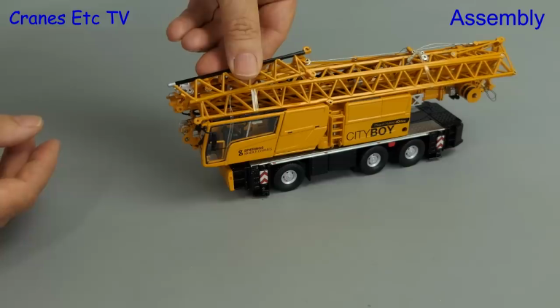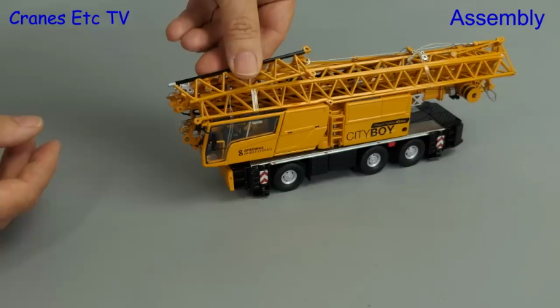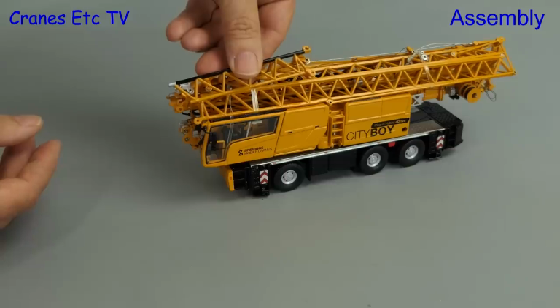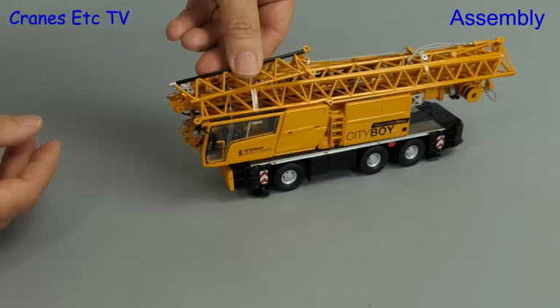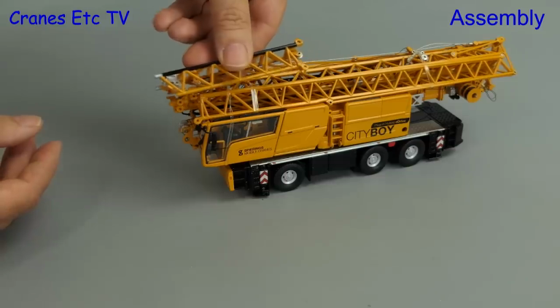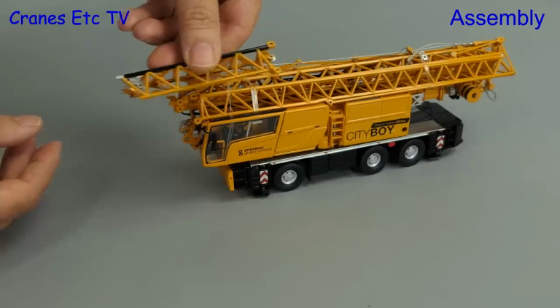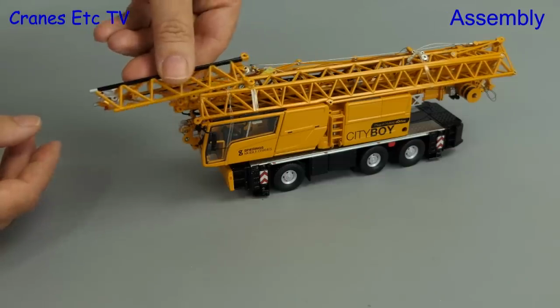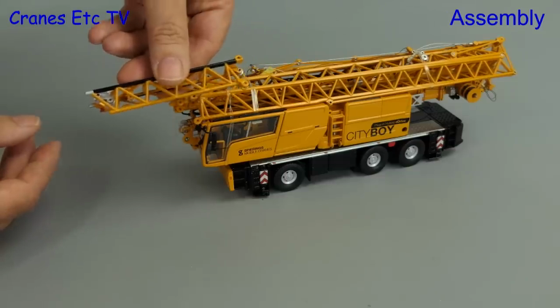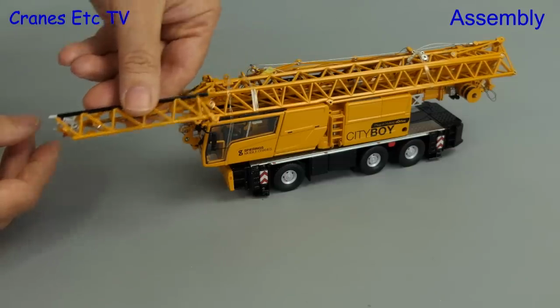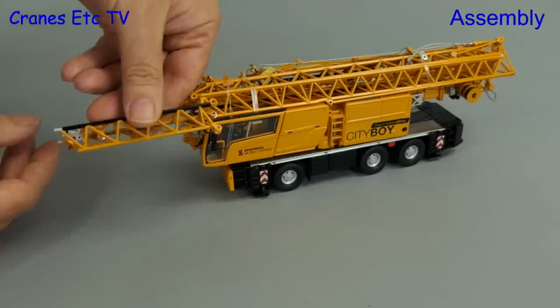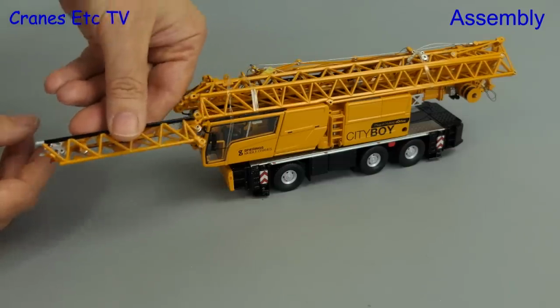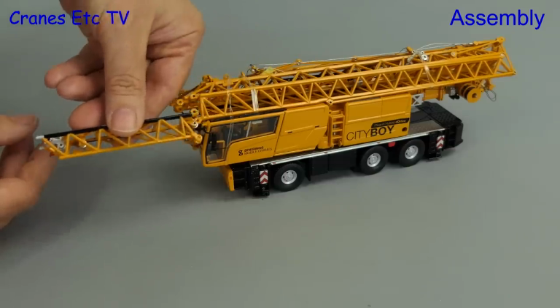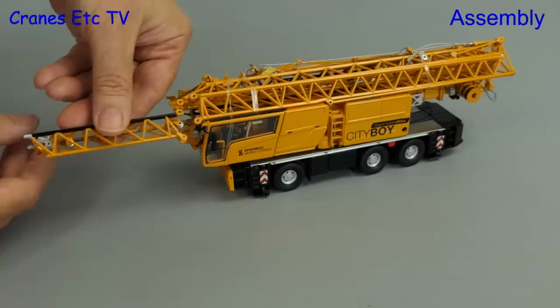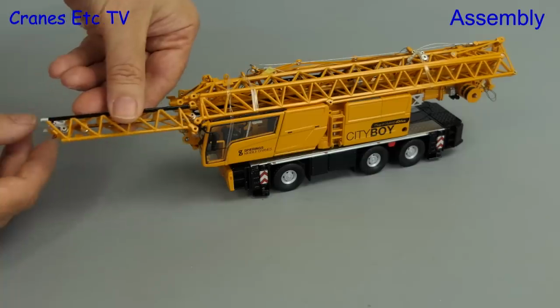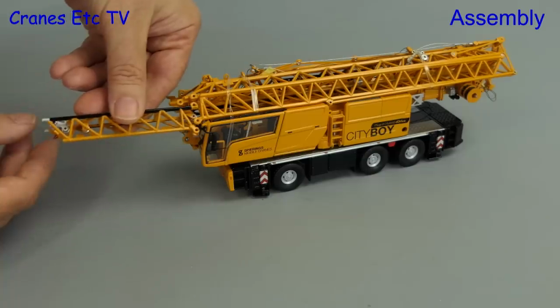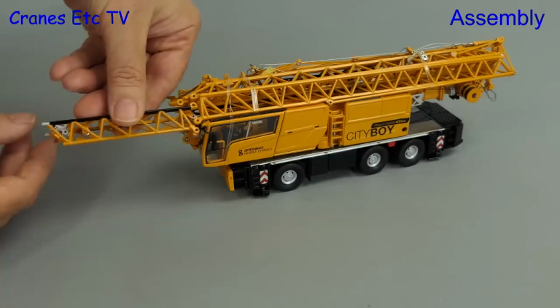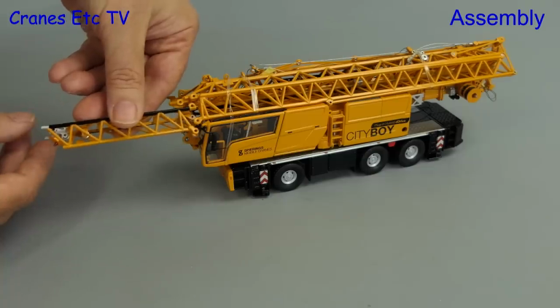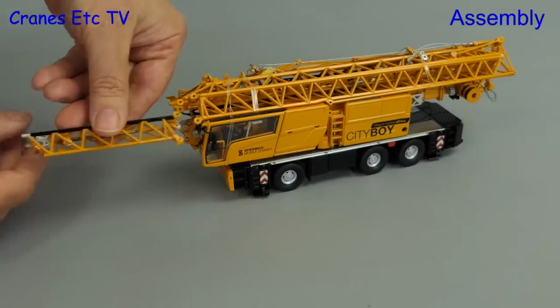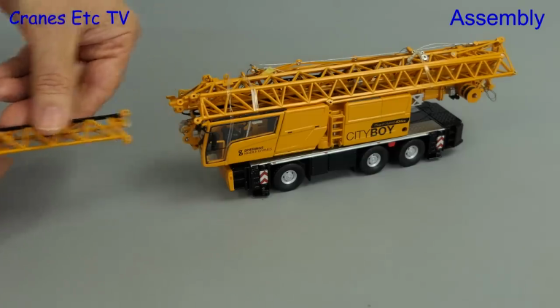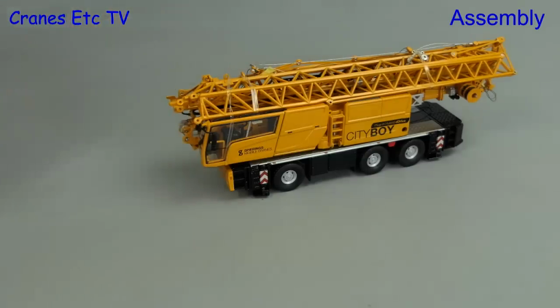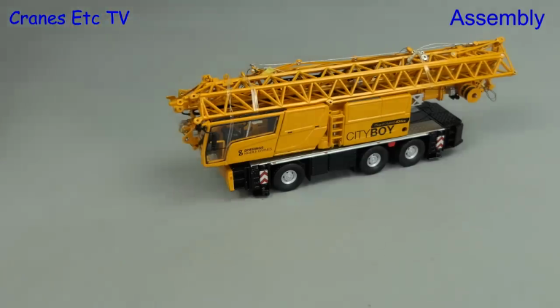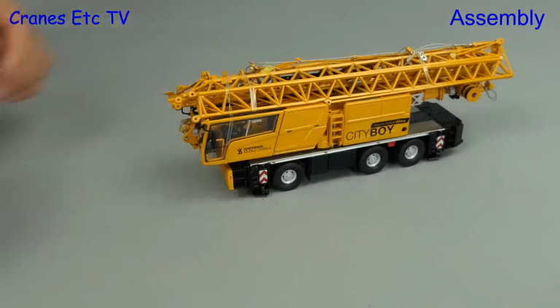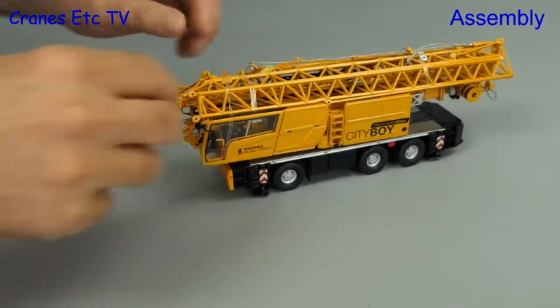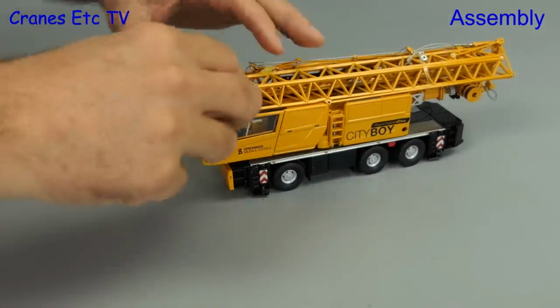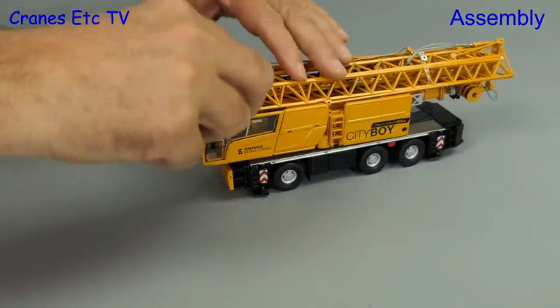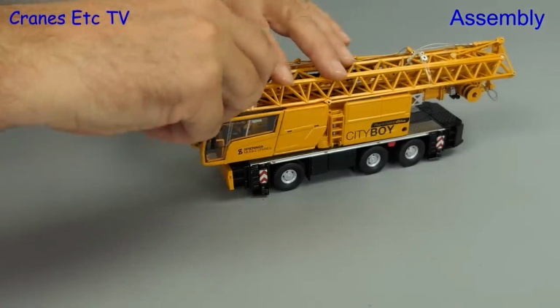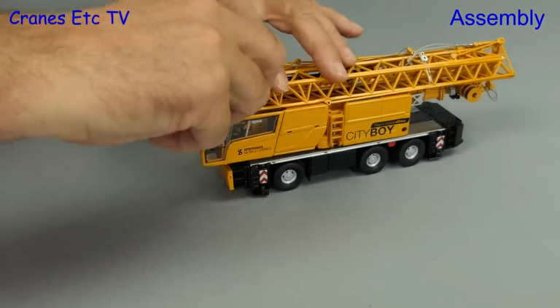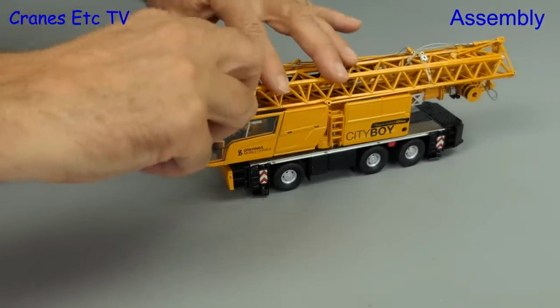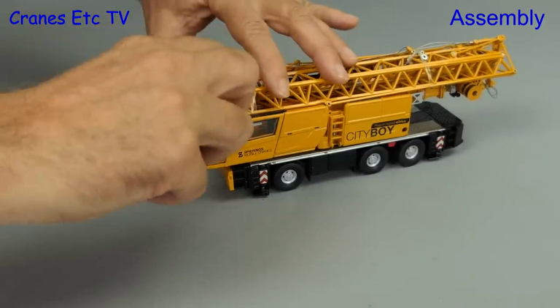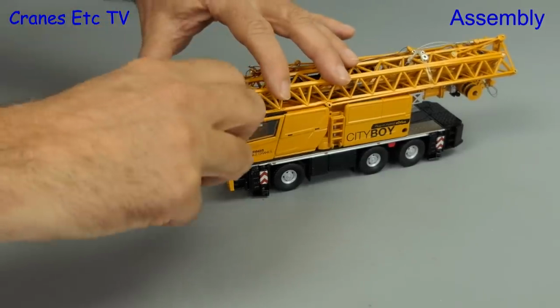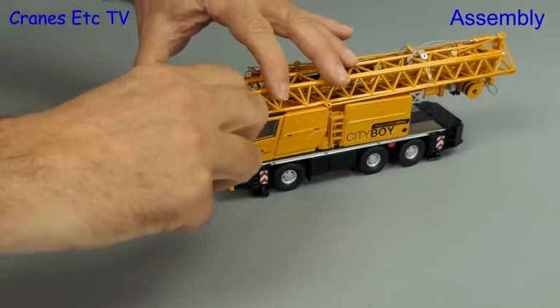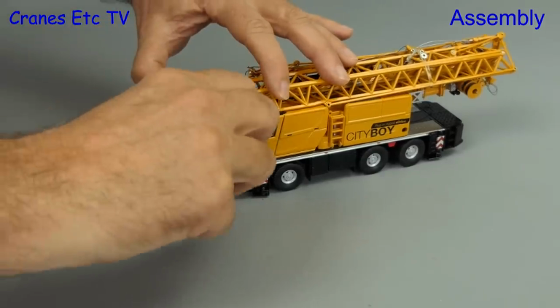This is a compromise, so it does mean you can't quite configure the crane properly in travelling mode, but we'll try our best to get it in road-going formation.